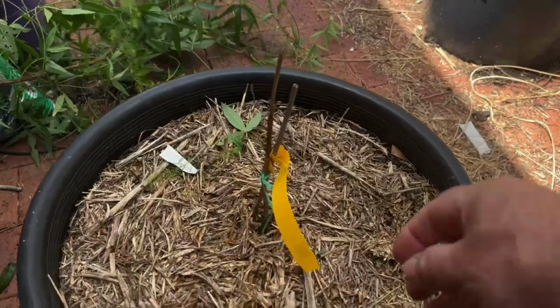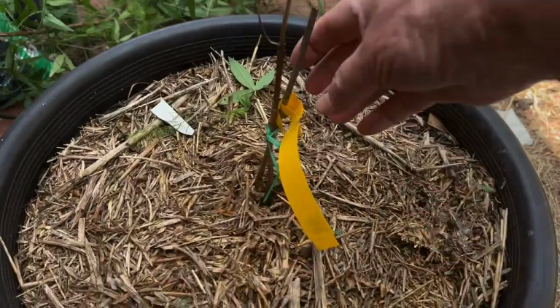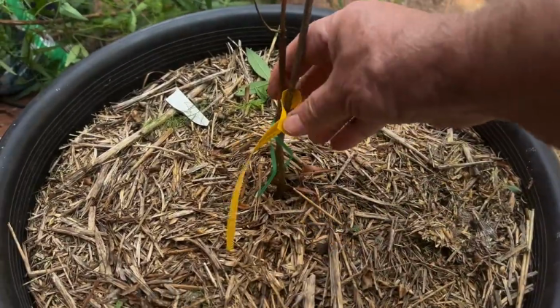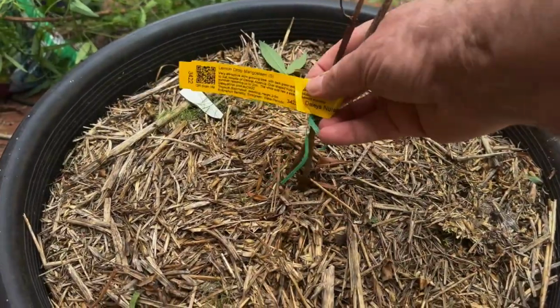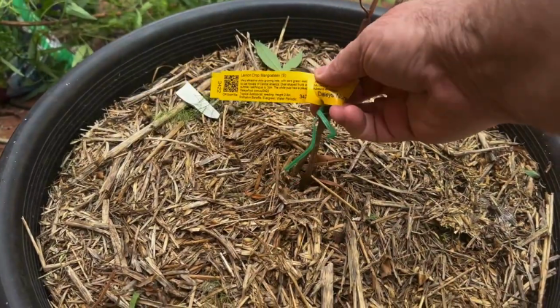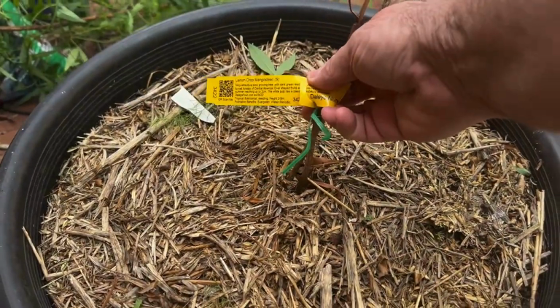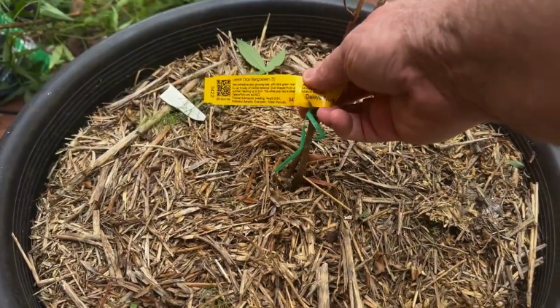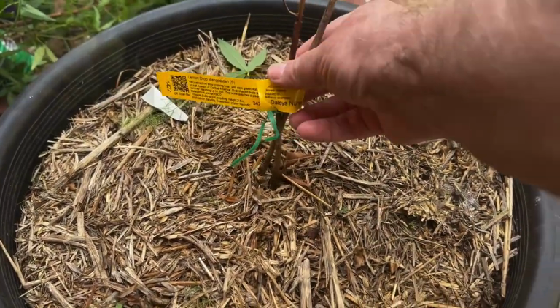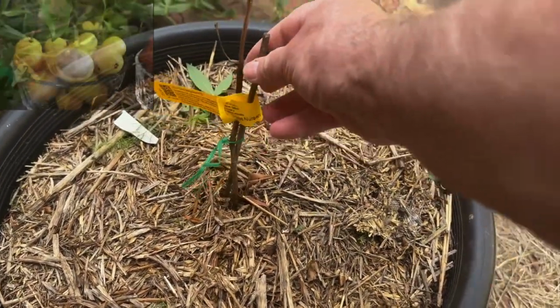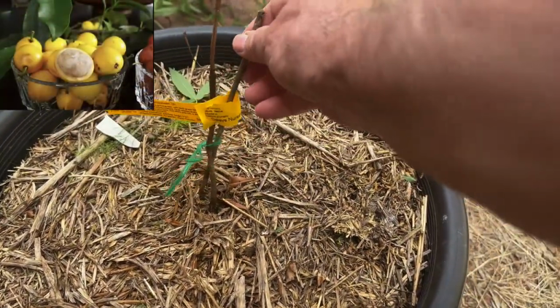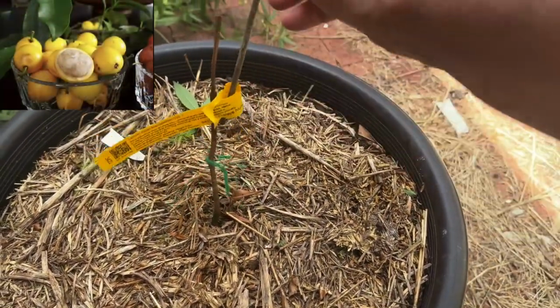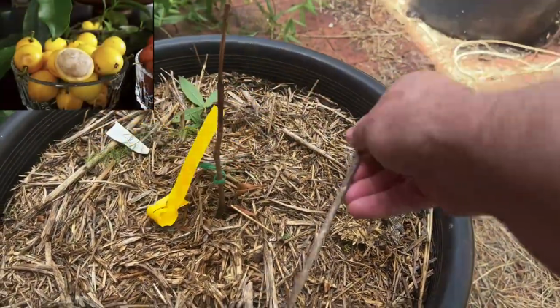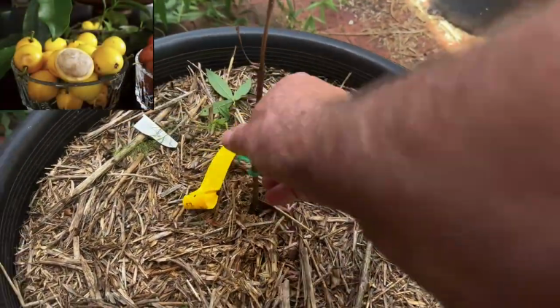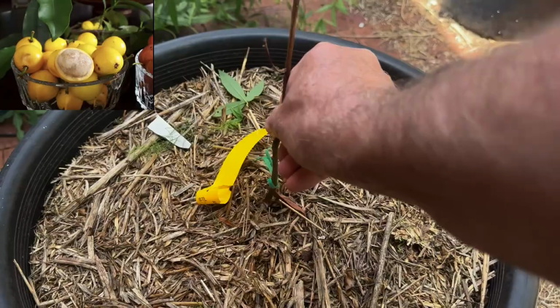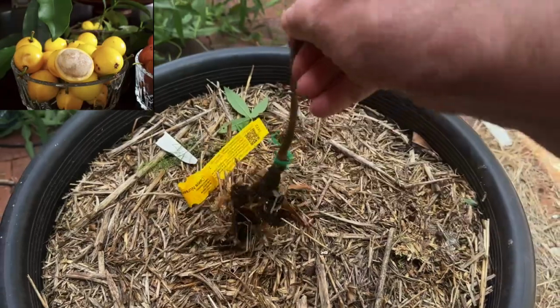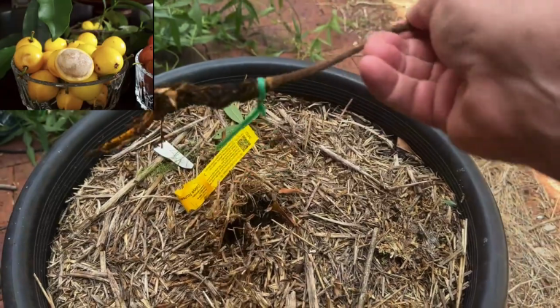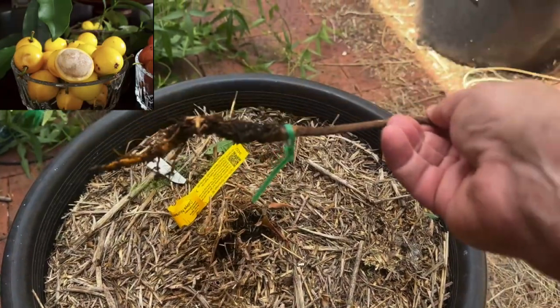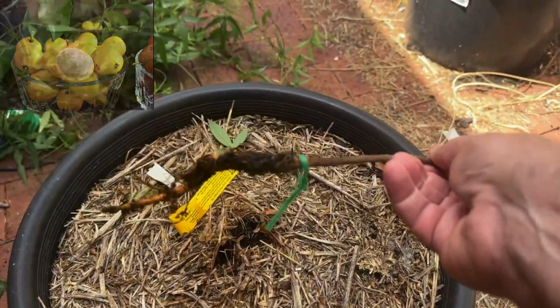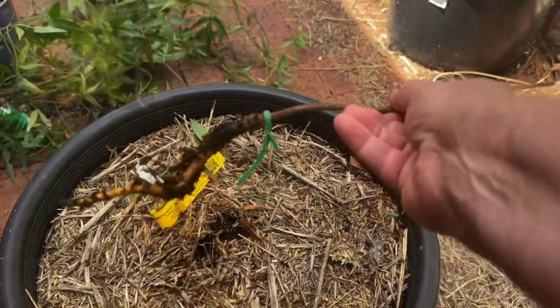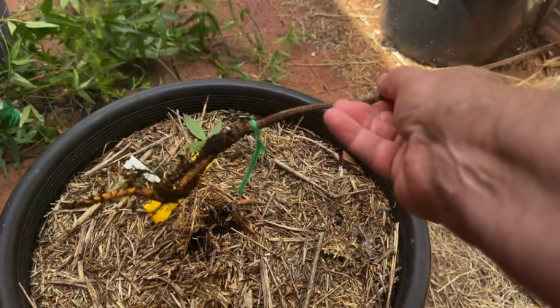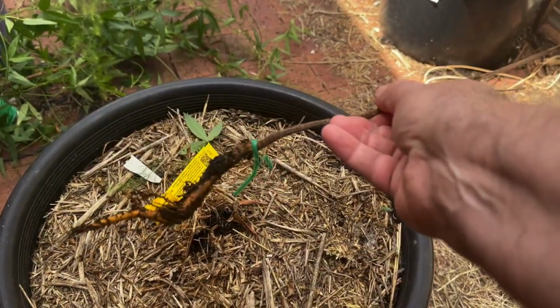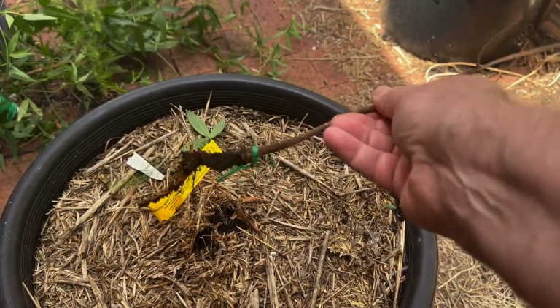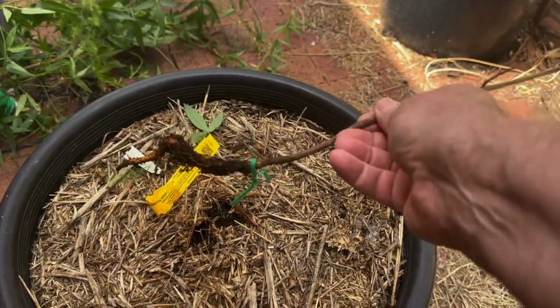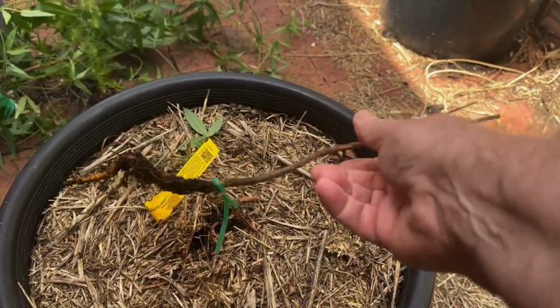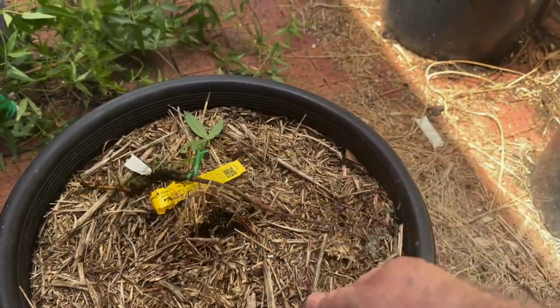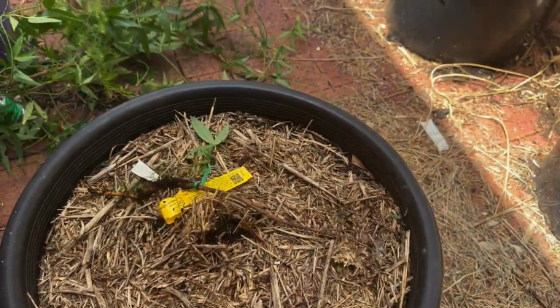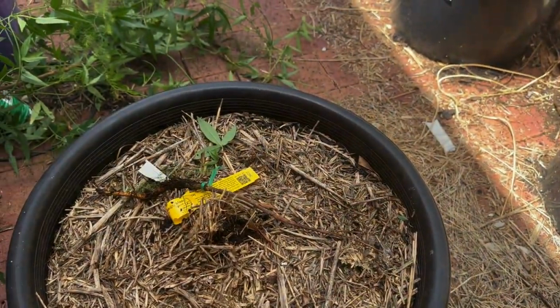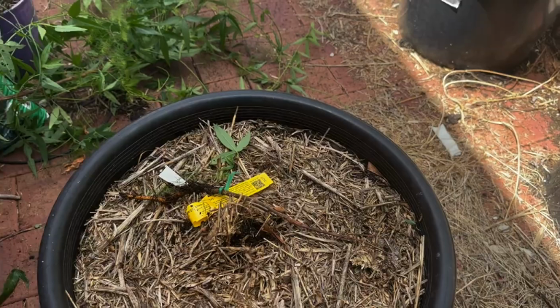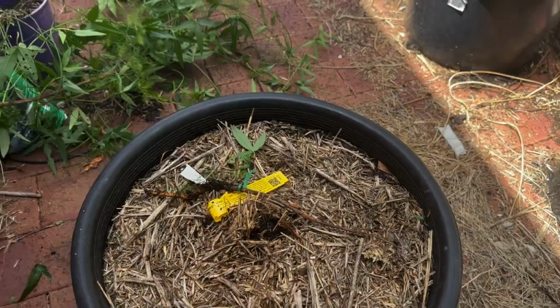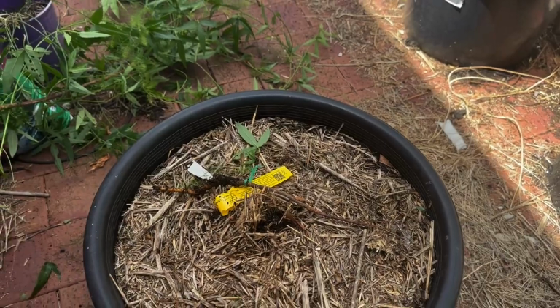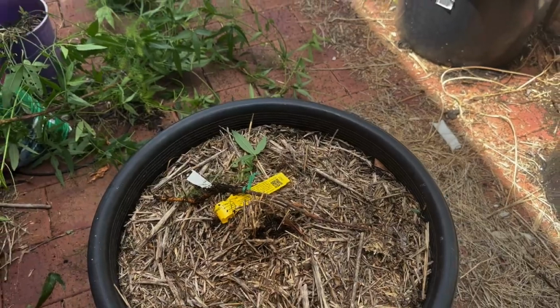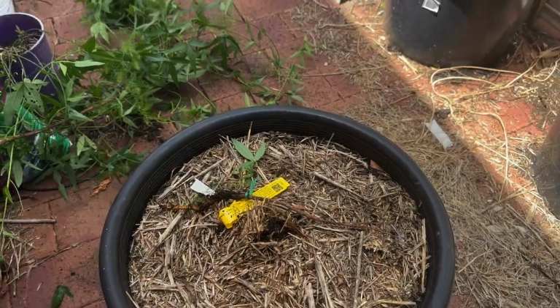This is another mangosteen — it's a lemon drop — and I'm not sure why it didn't live, but it's definitely defunct. Might see if we can get another one of them, or we'll pick something else.